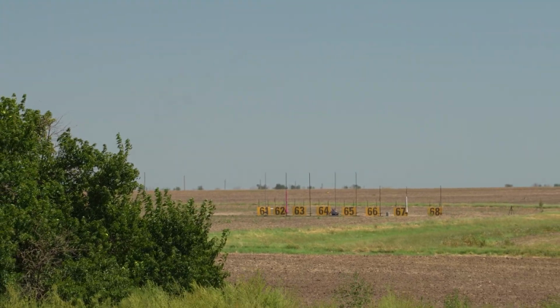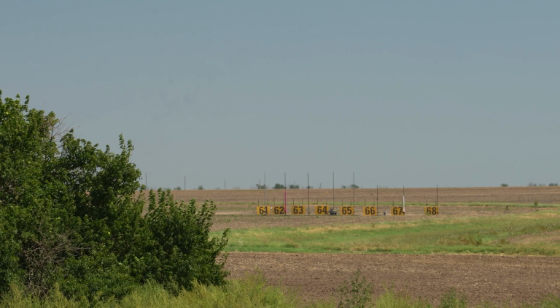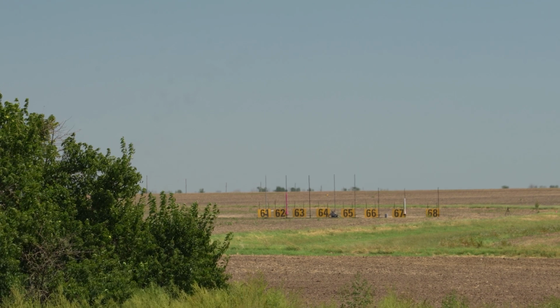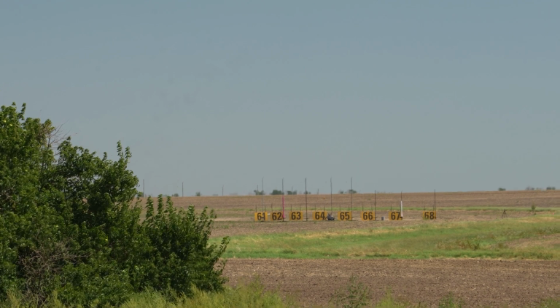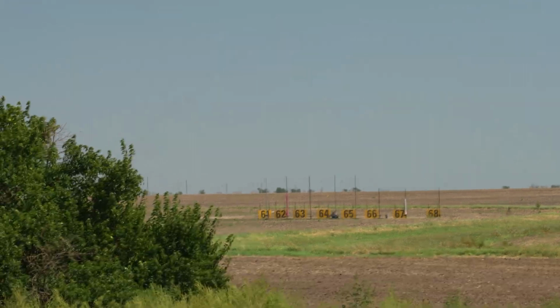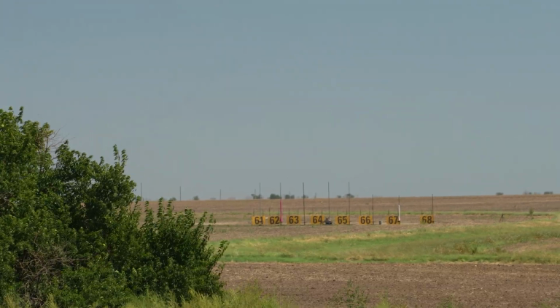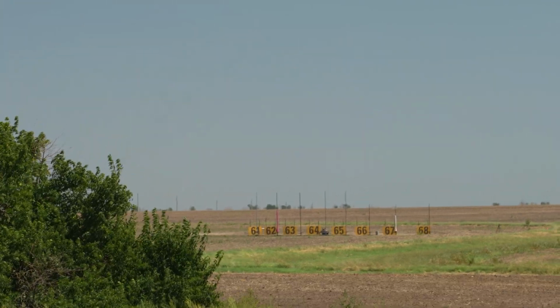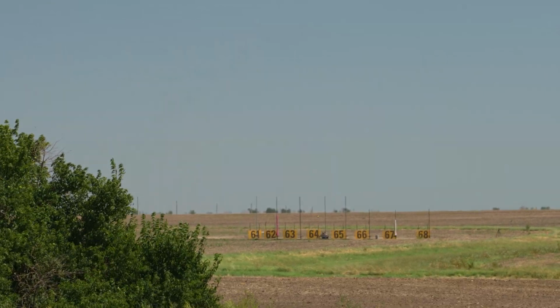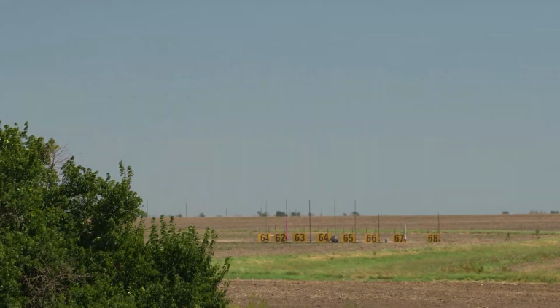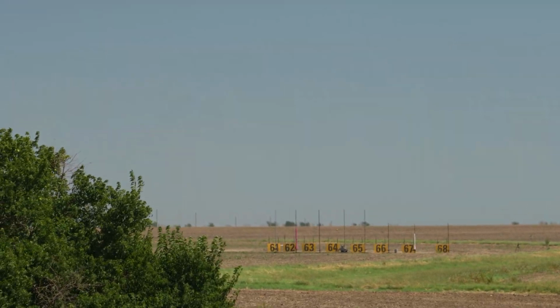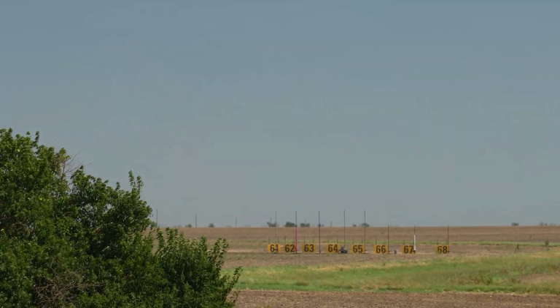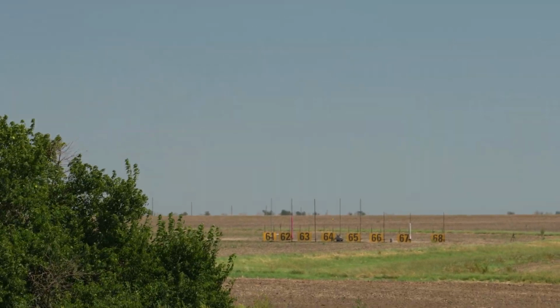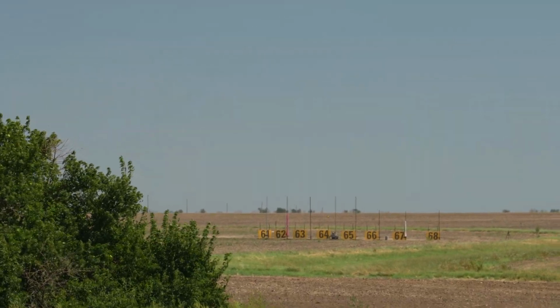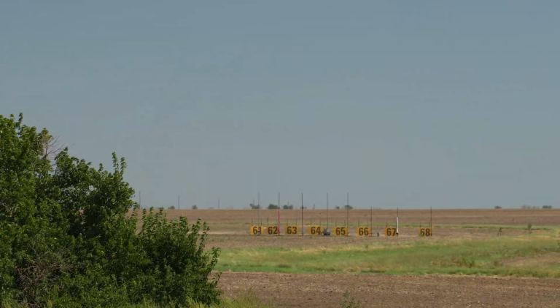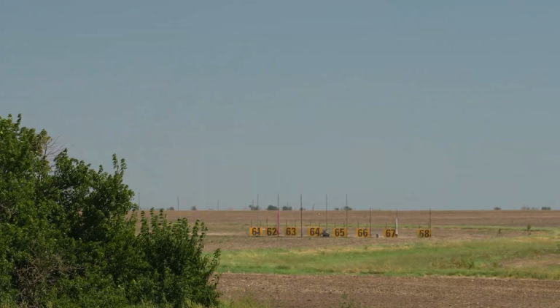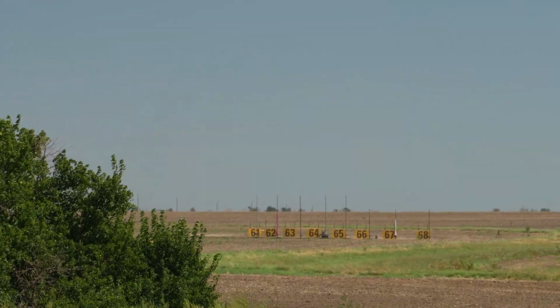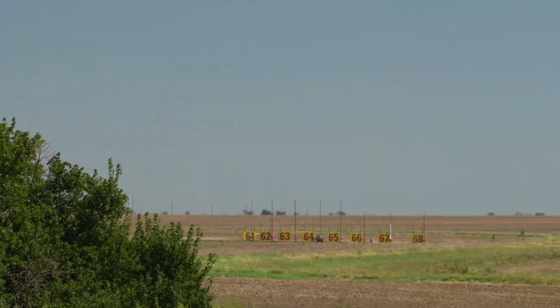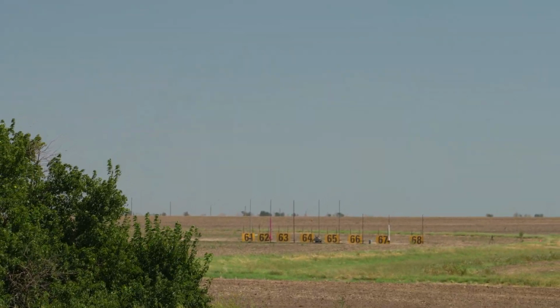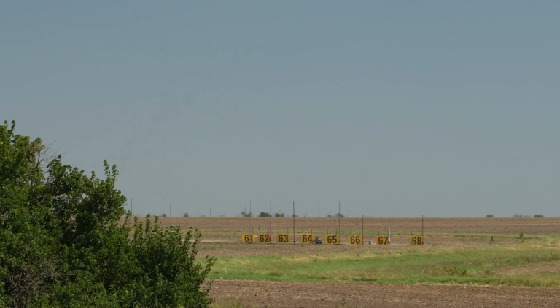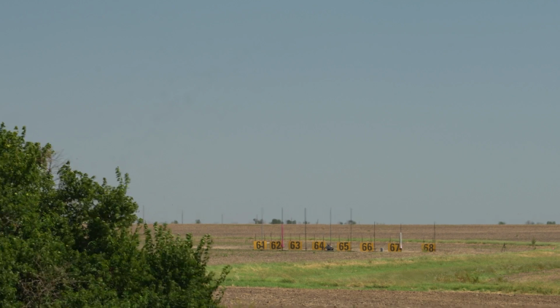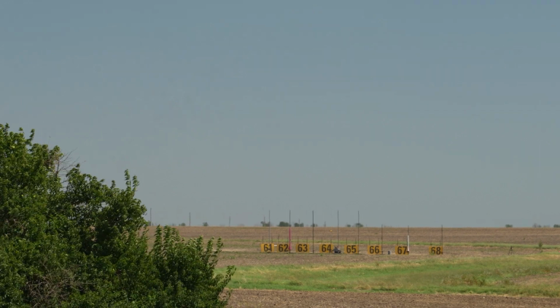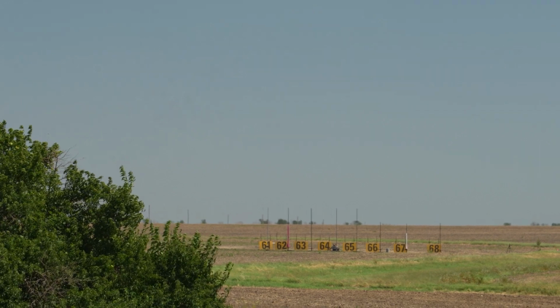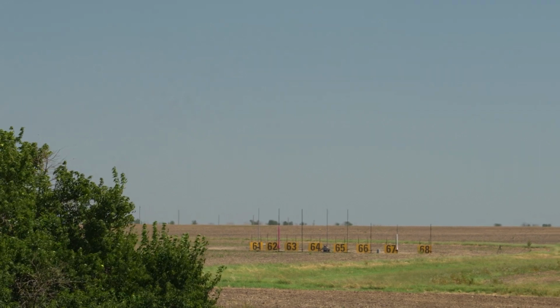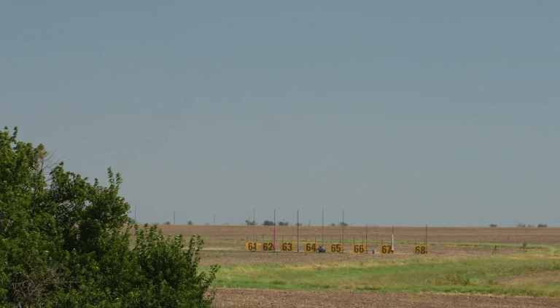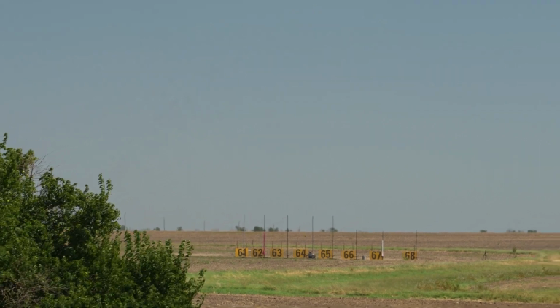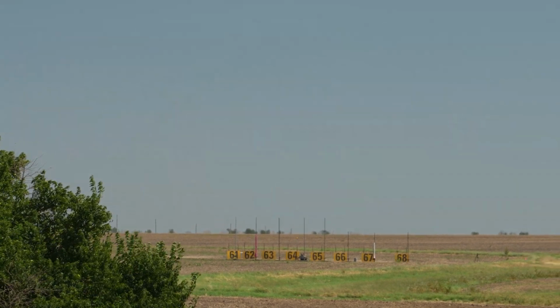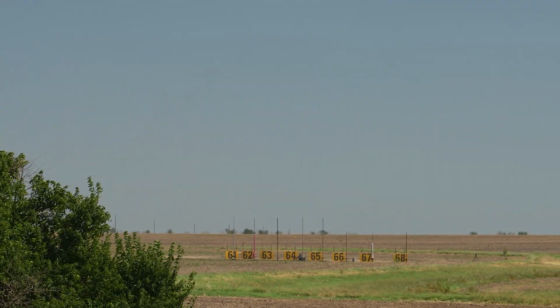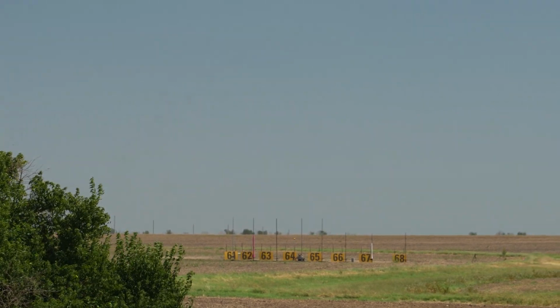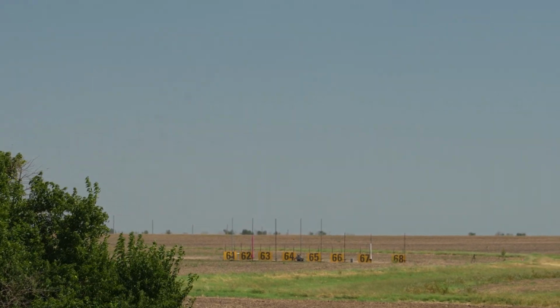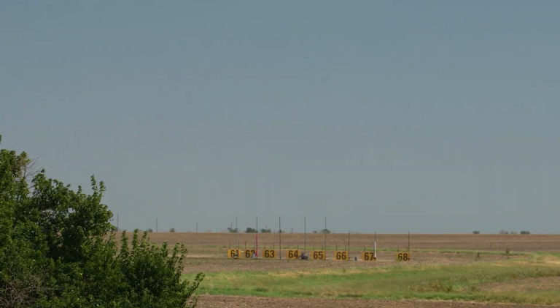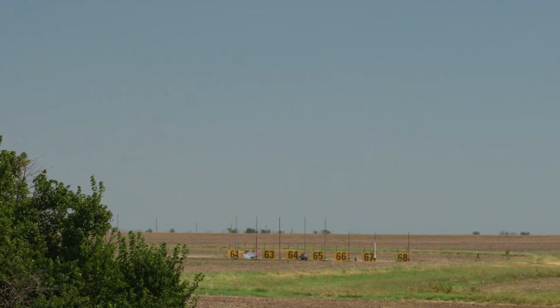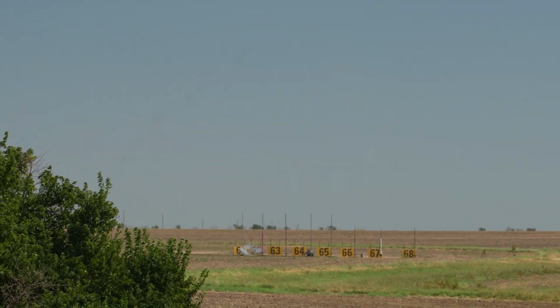Good luck to you, Brian, on your EXM2000 on pad 62. As we go in 5, 4, 3, 2, 1 — launch.